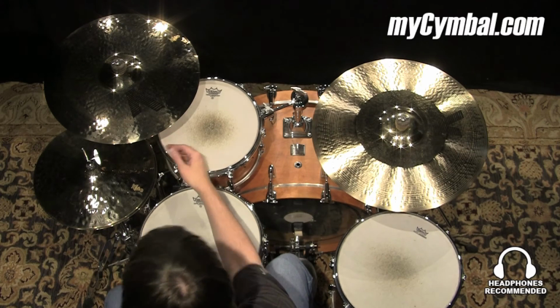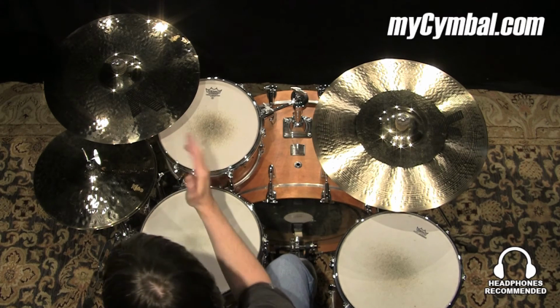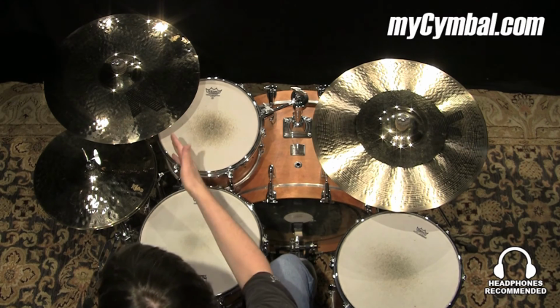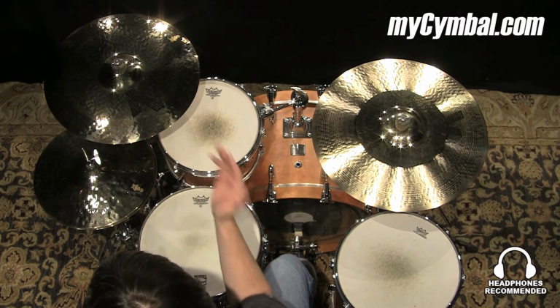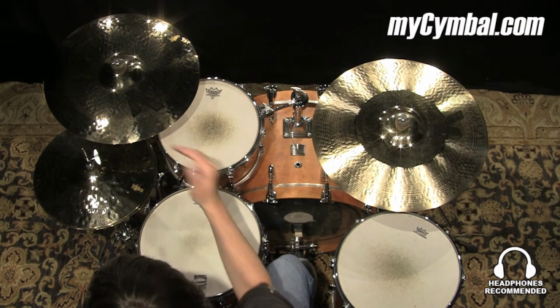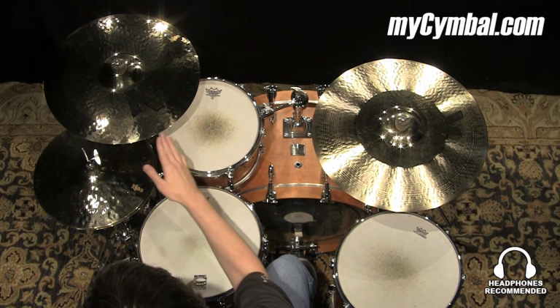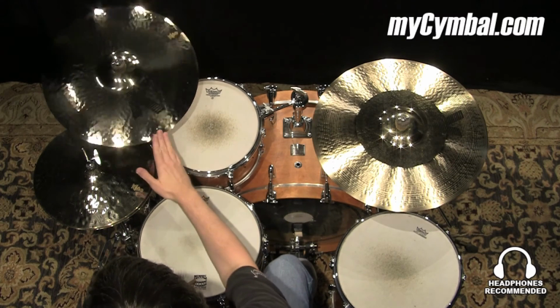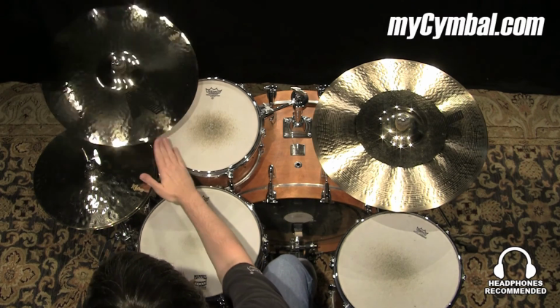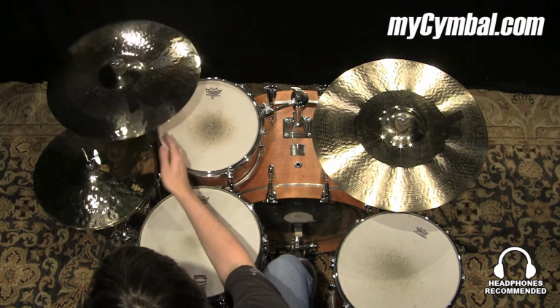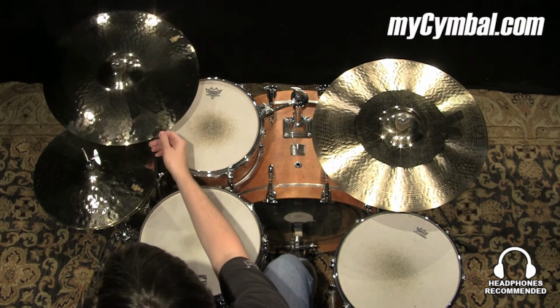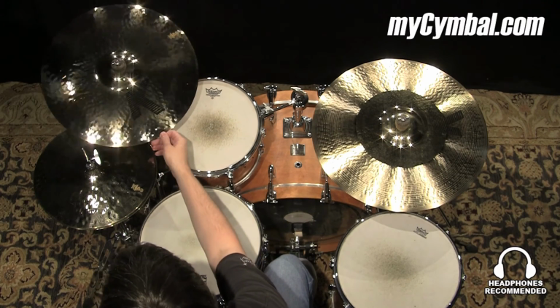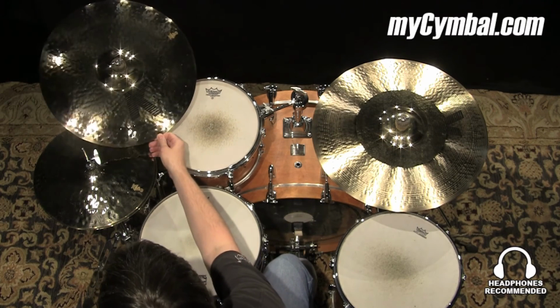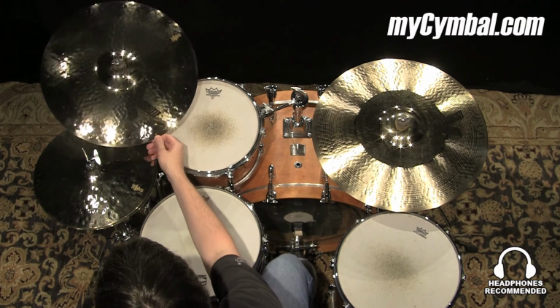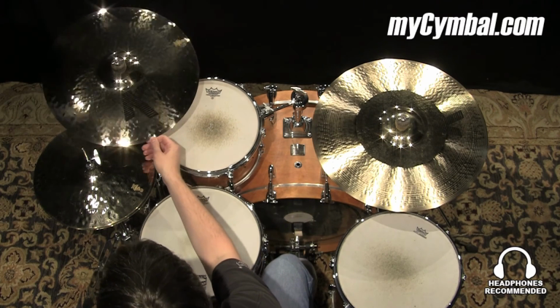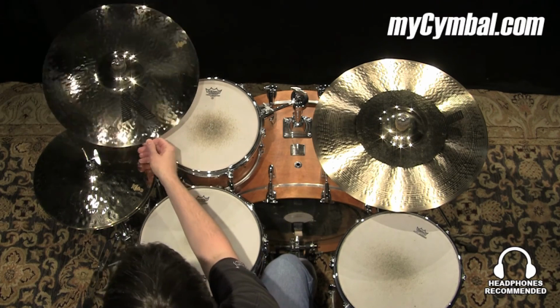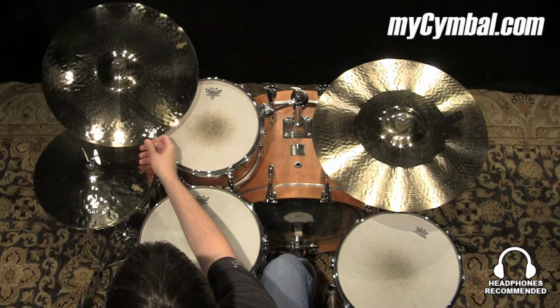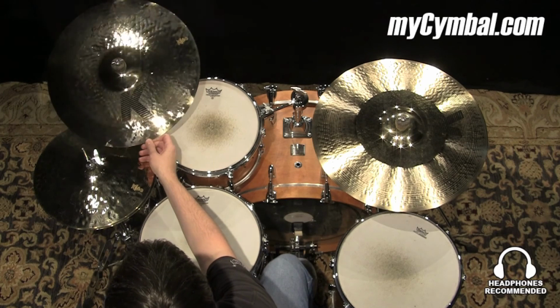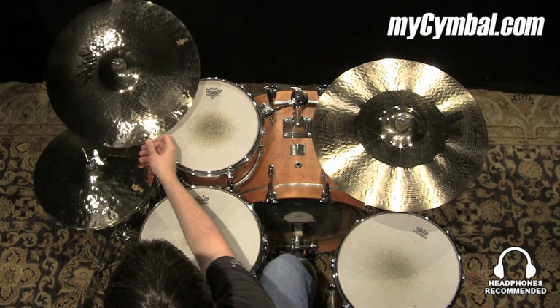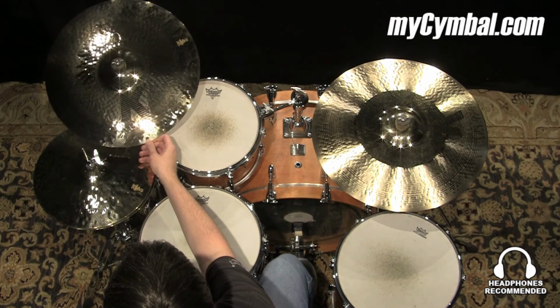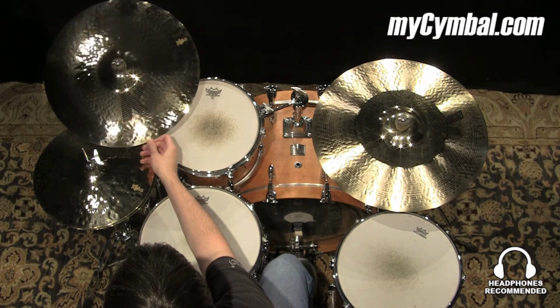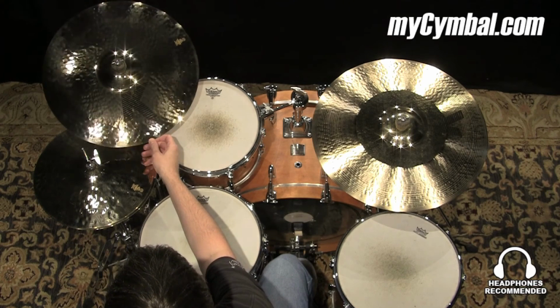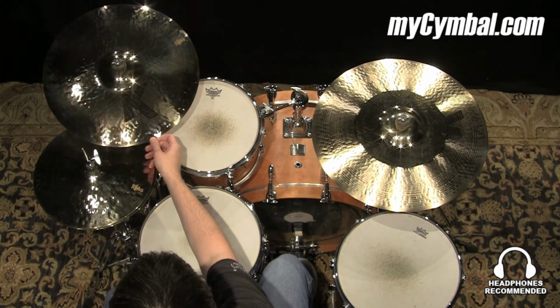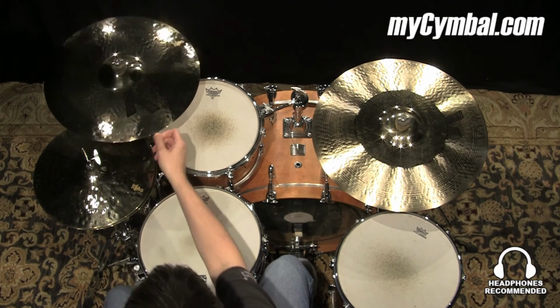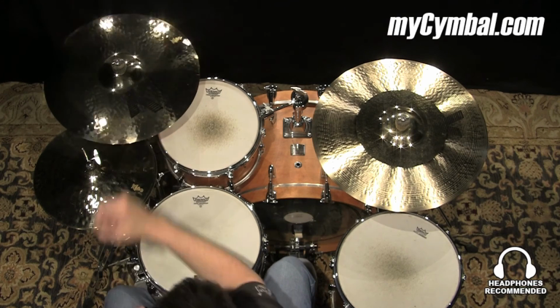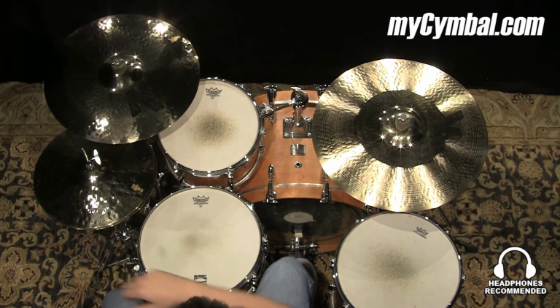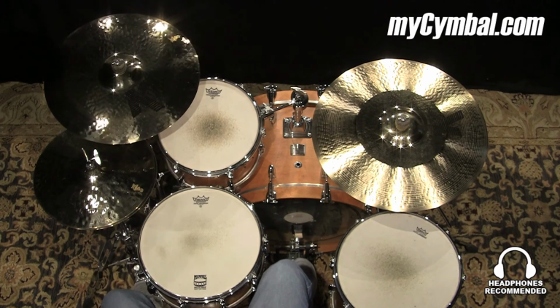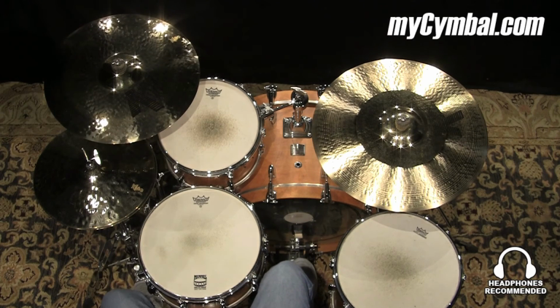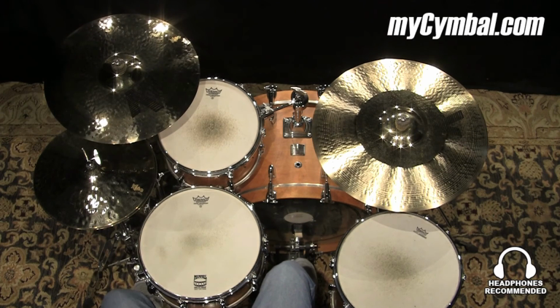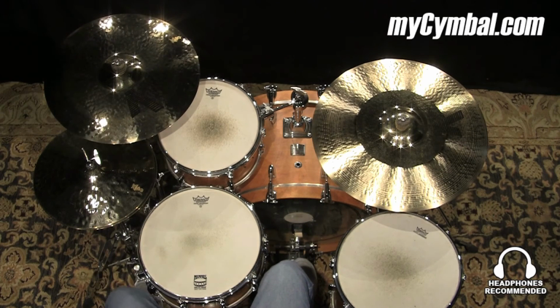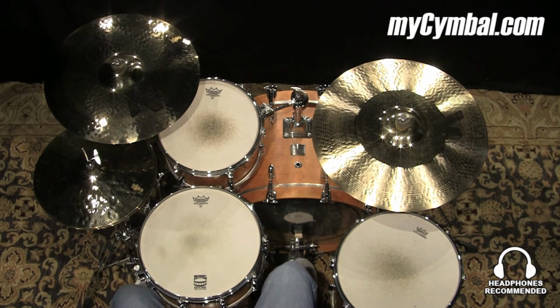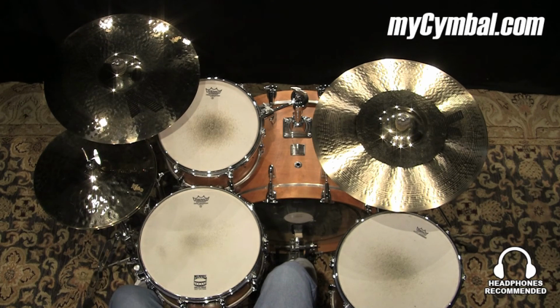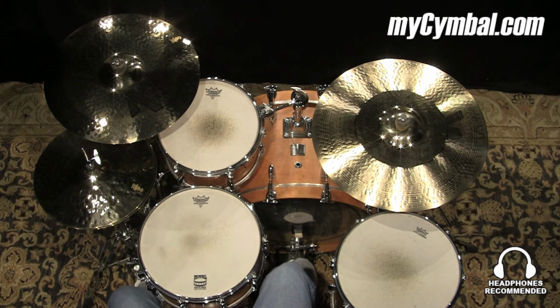You want it to hit quick, get out of the way. You can get this exact Zildjian 18-inch K-Custom Fast Crash only at mysymbol.com.